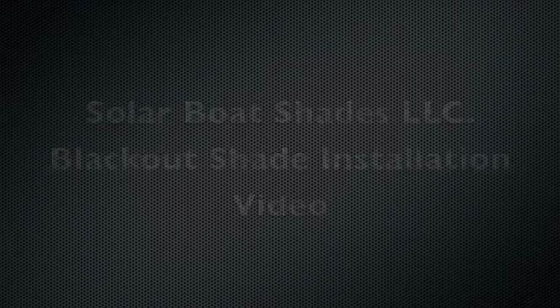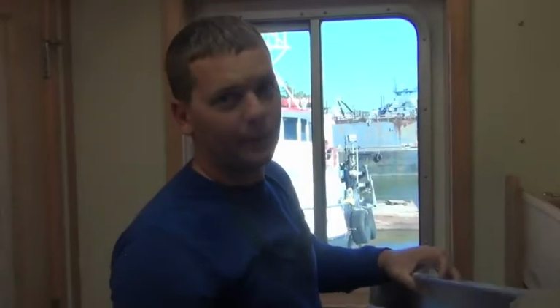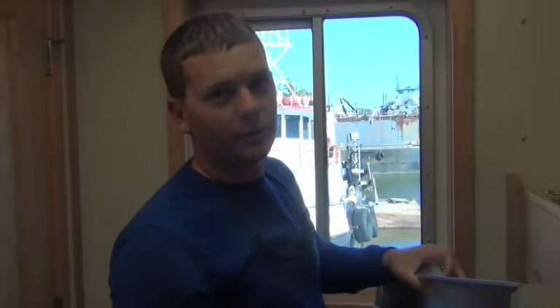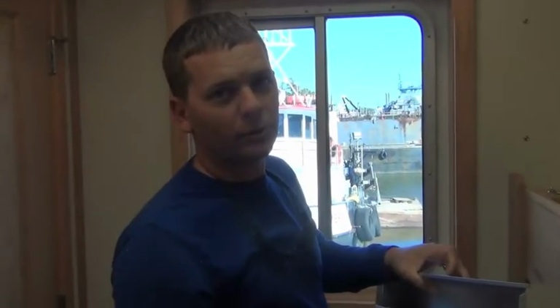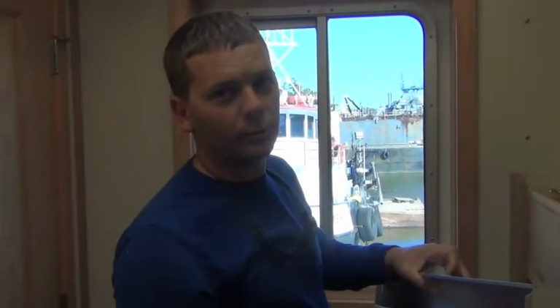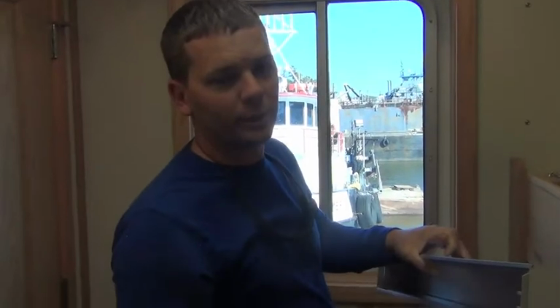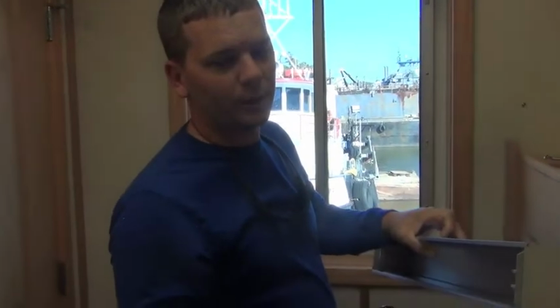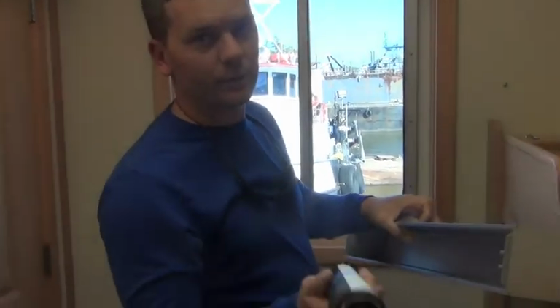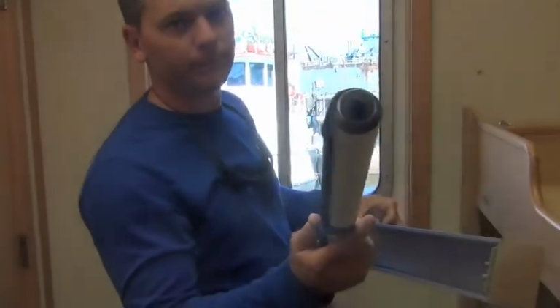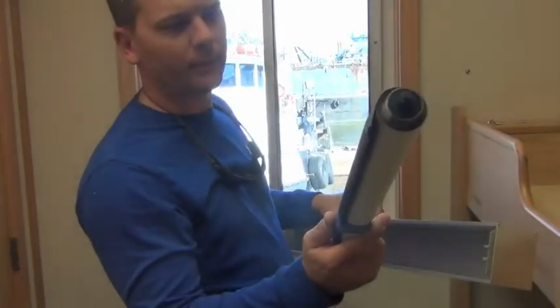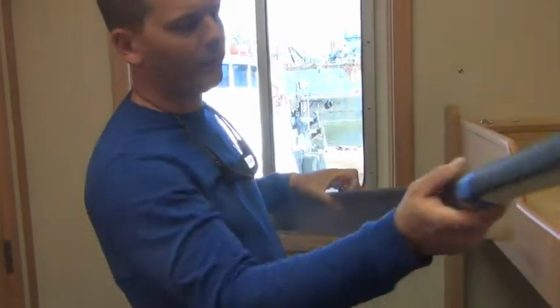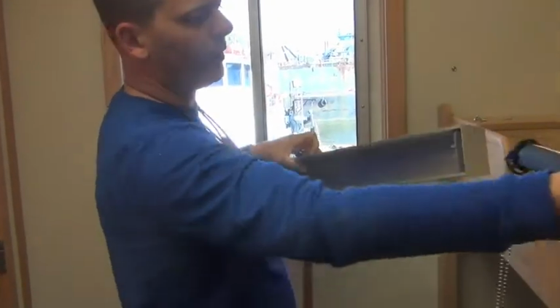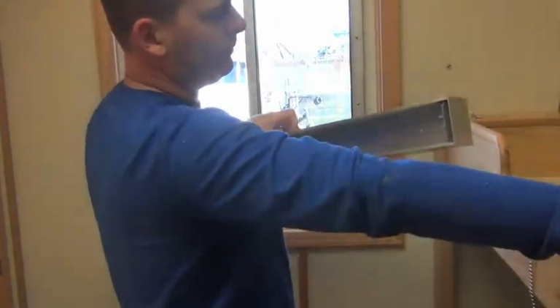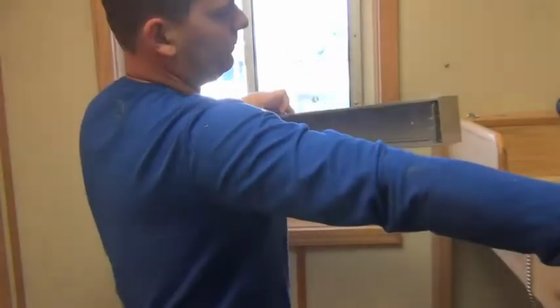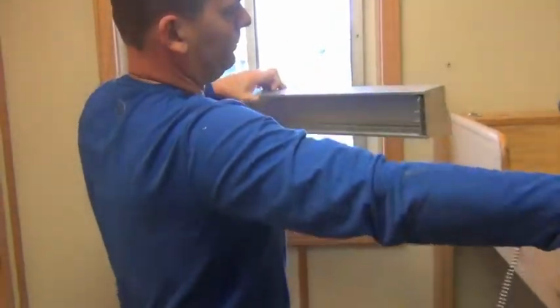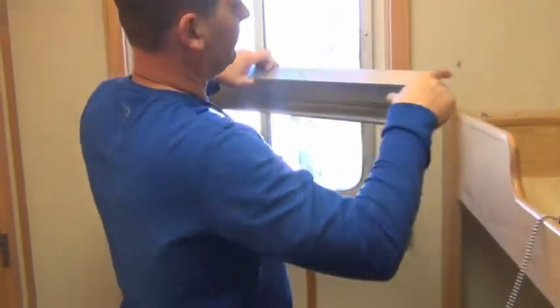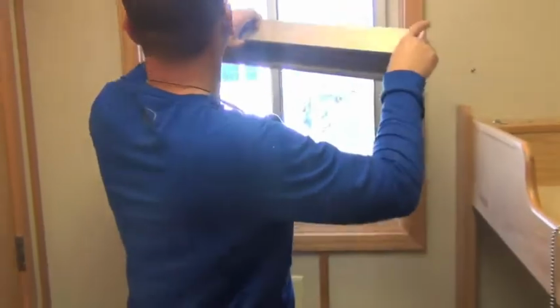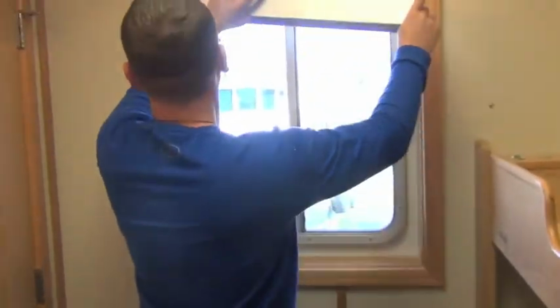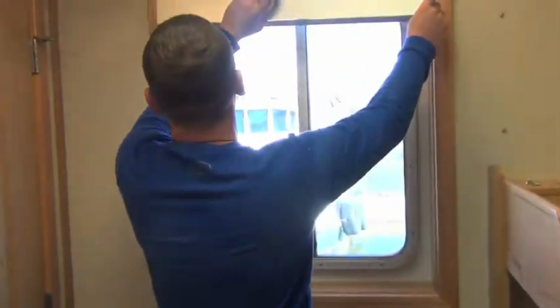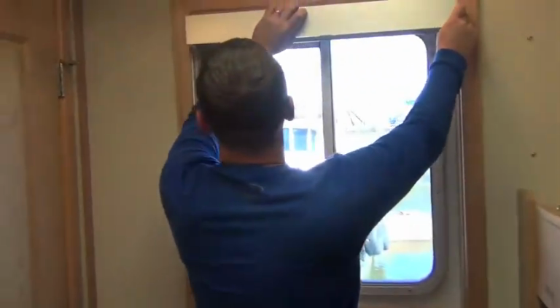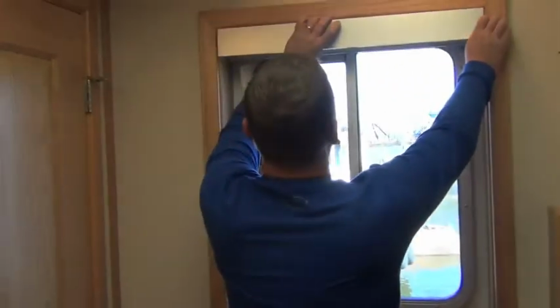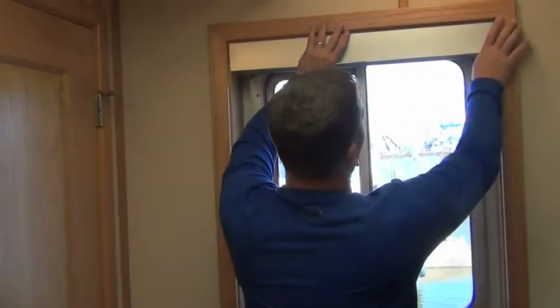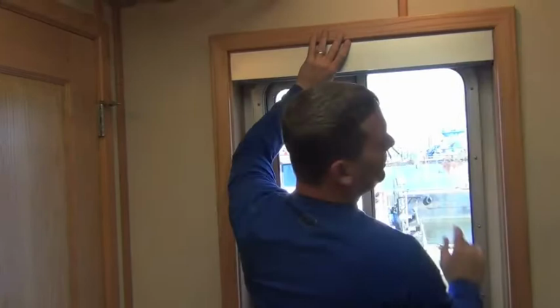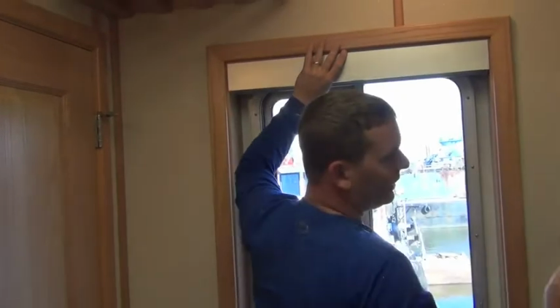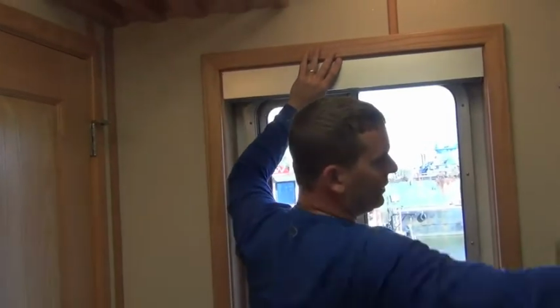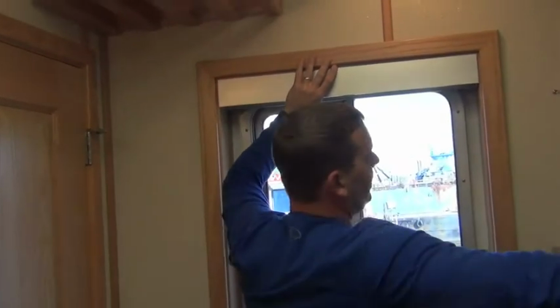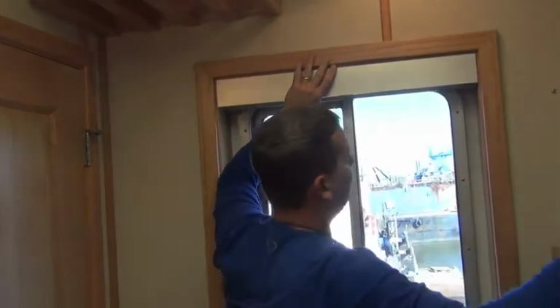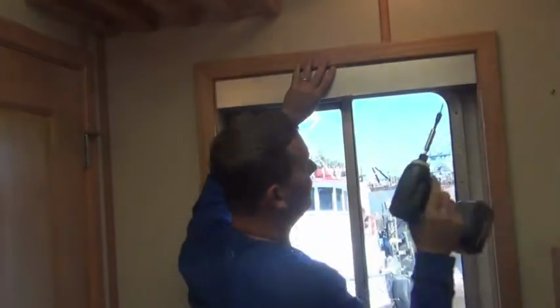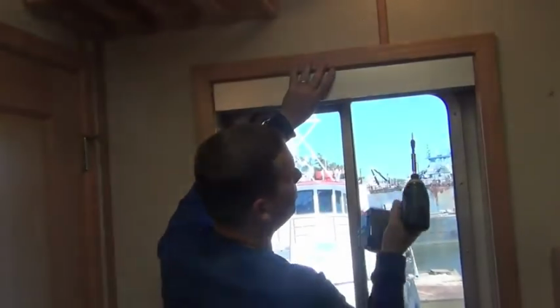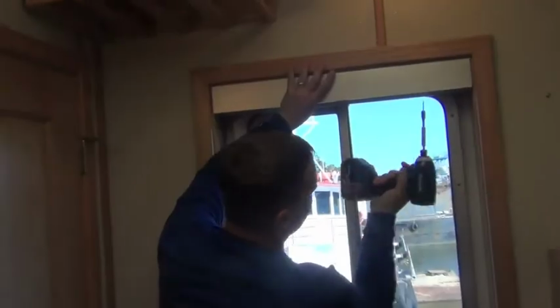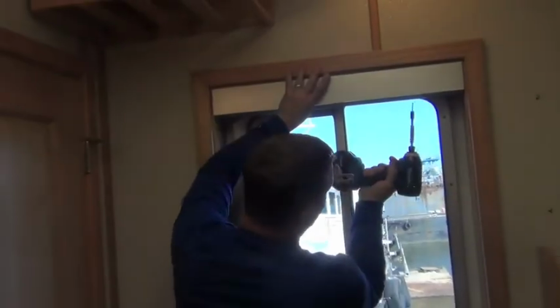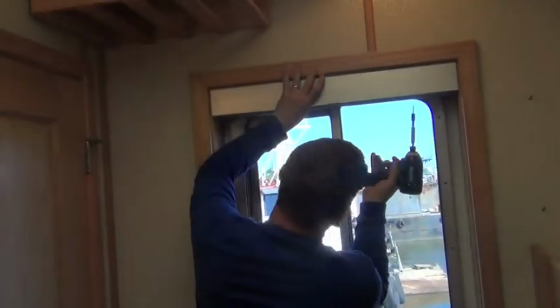How to install a Solar Boatshade Blackout Shade. Take your fabric out, slide the cassette up, and put your two screws in.